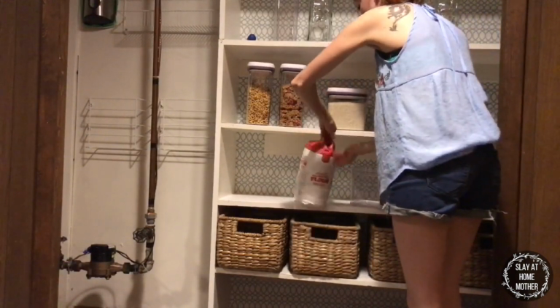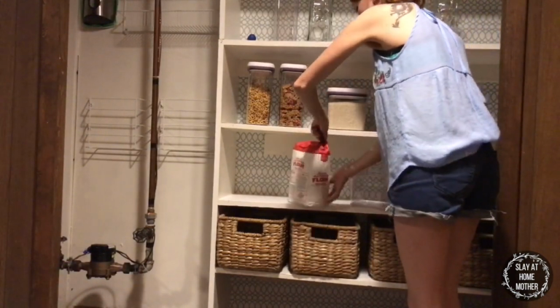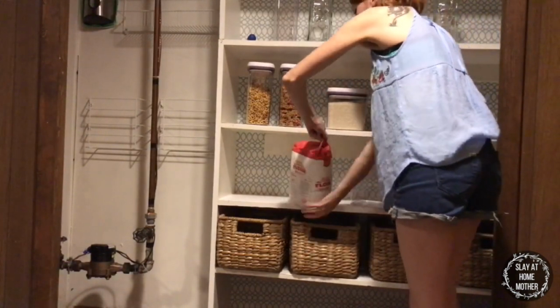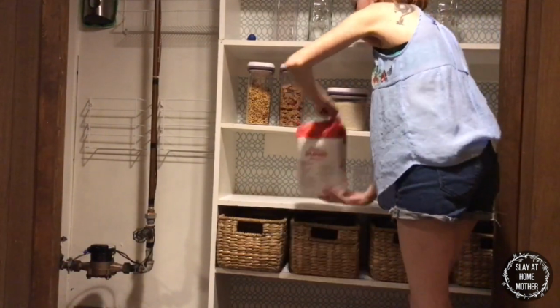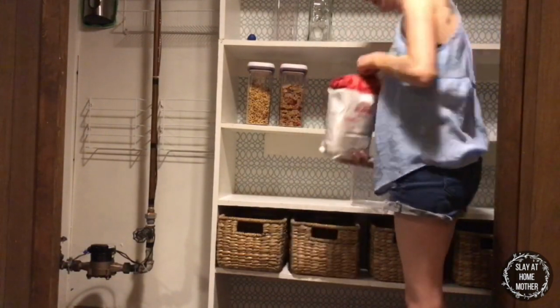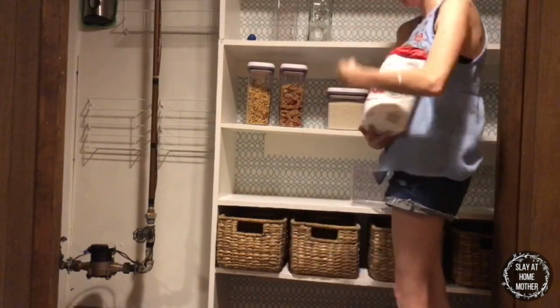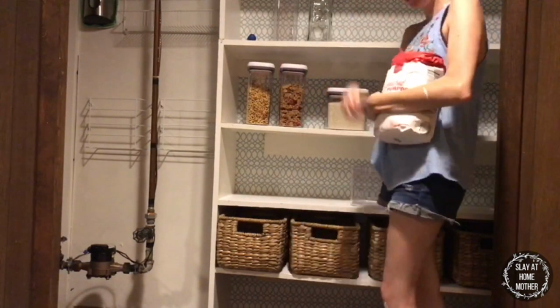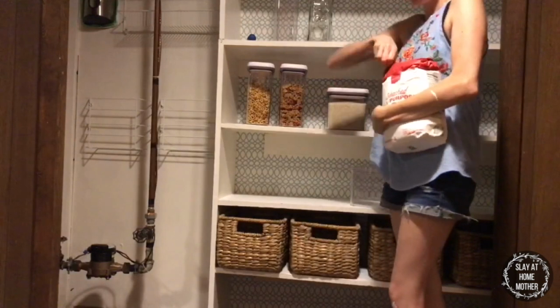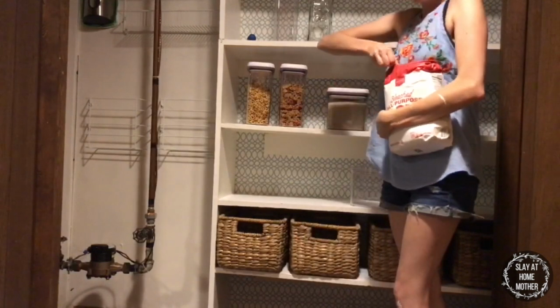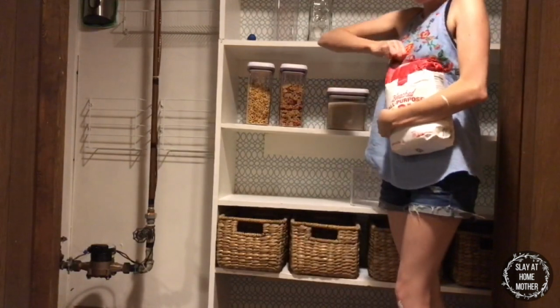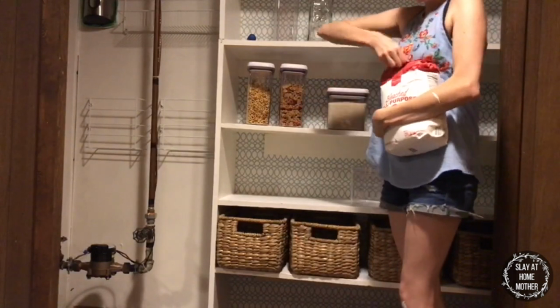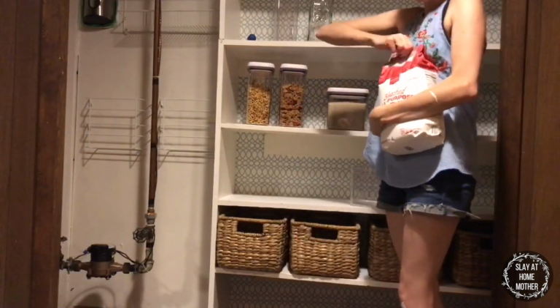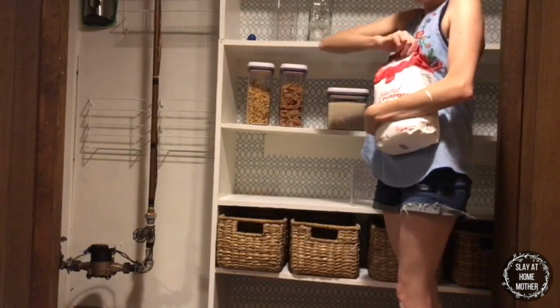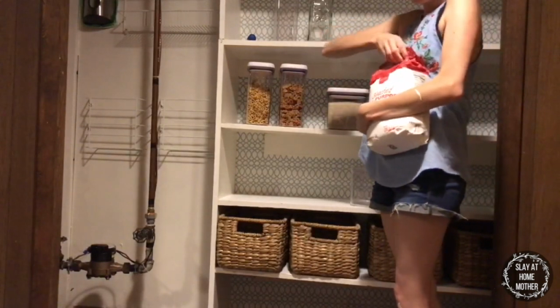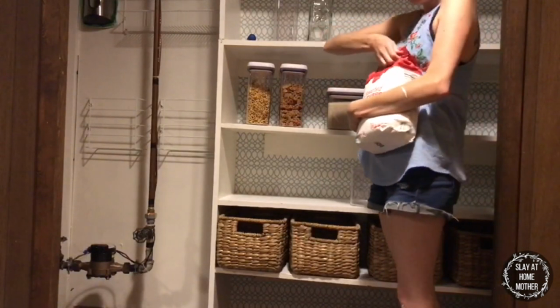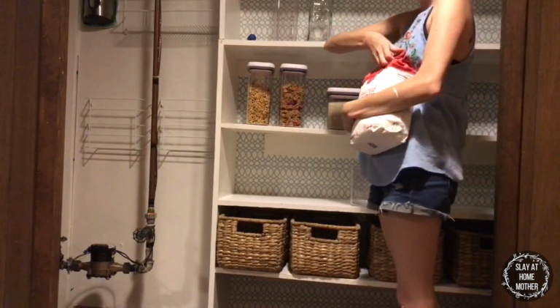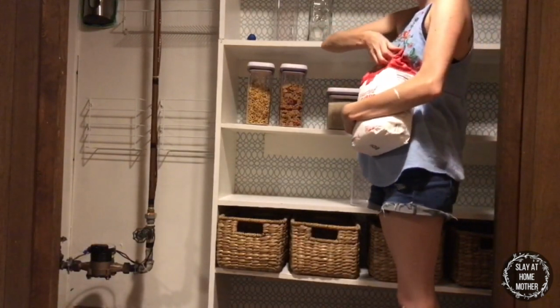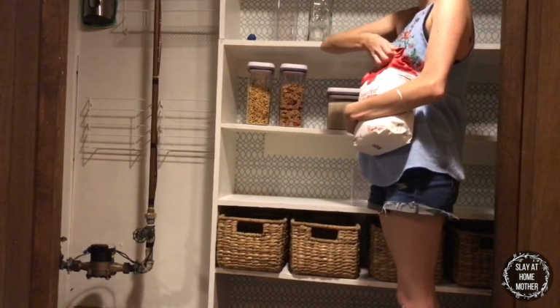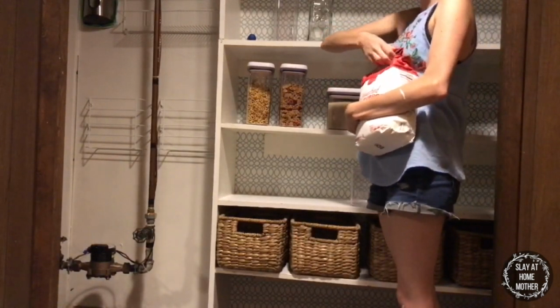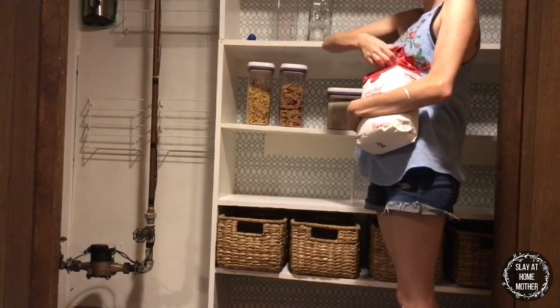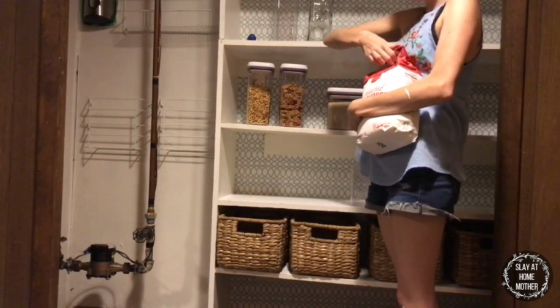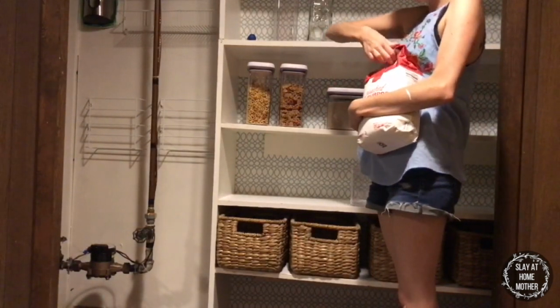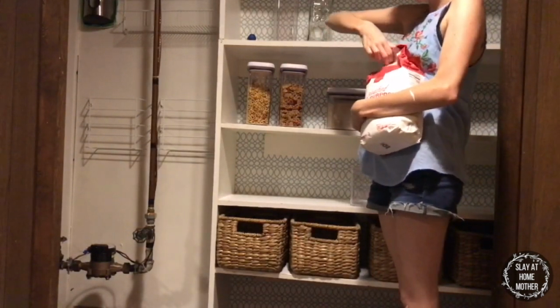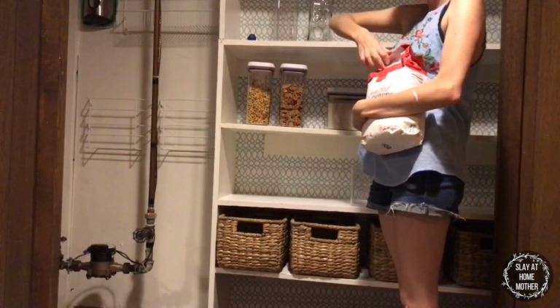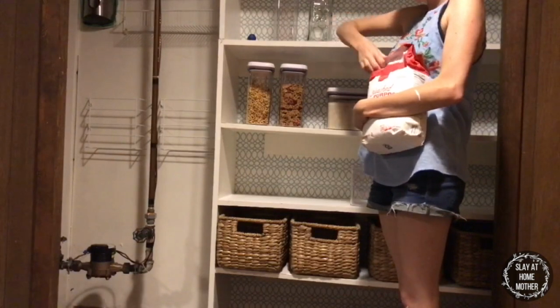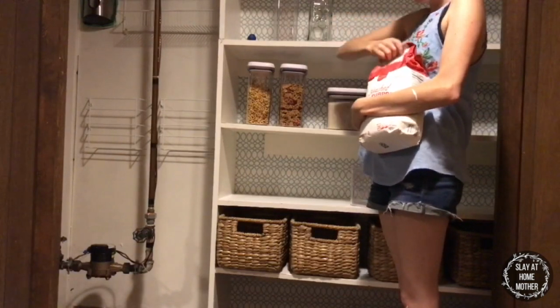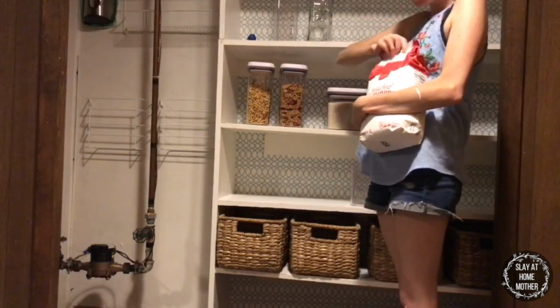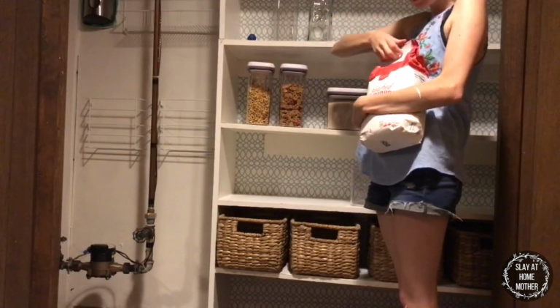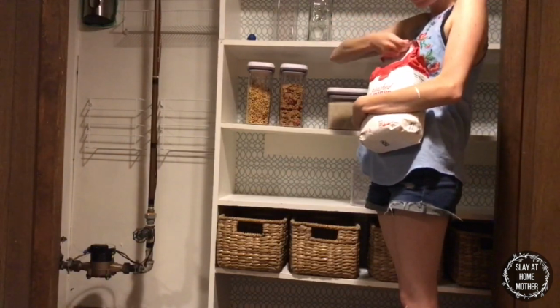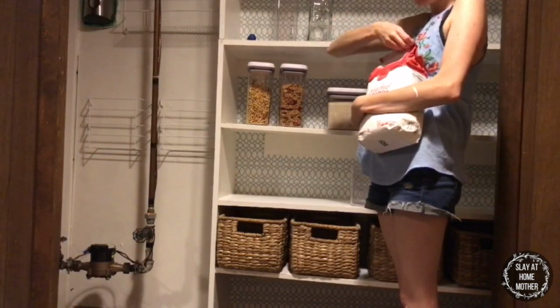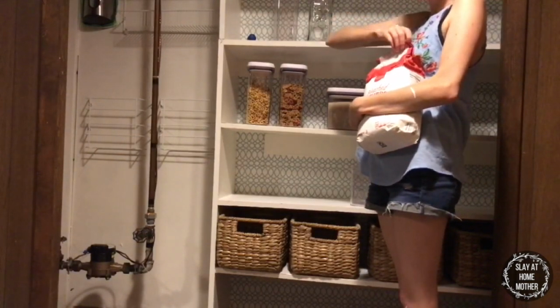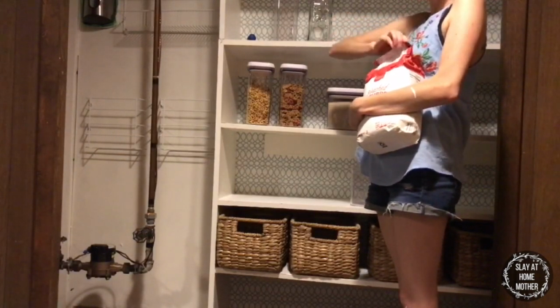I'm beginning to stage certain parts of my farmhouse pantry, and I am collaborating with a local interior designer to help me stage everything to look nice.